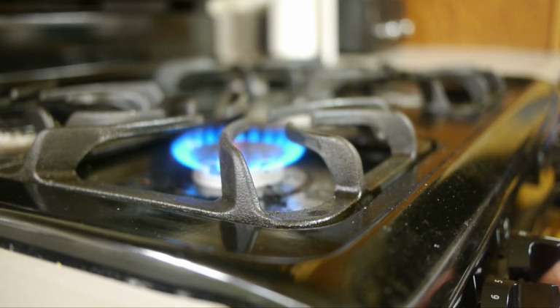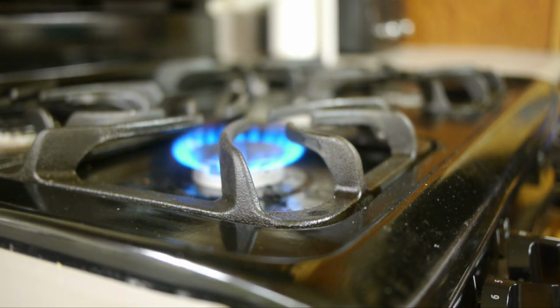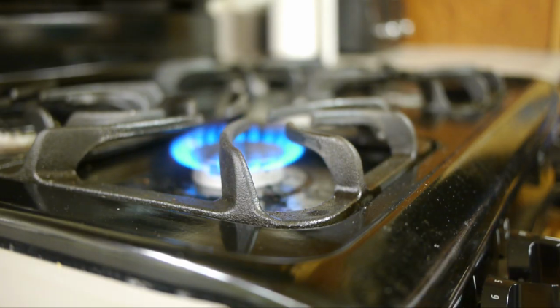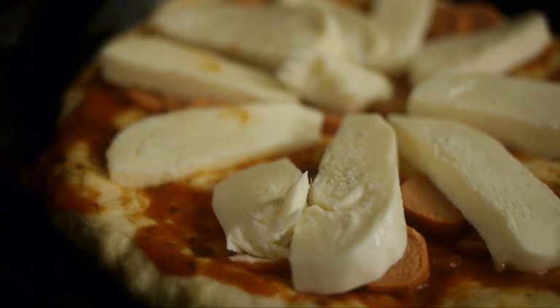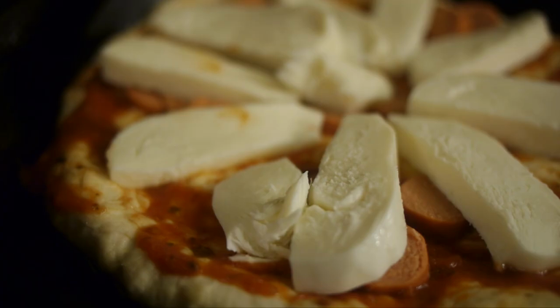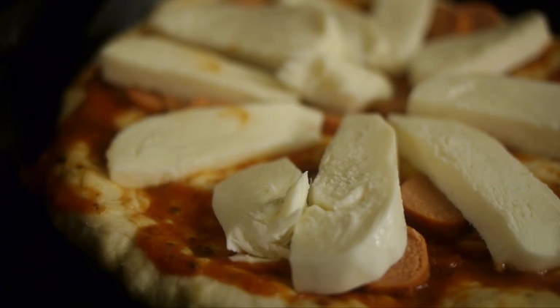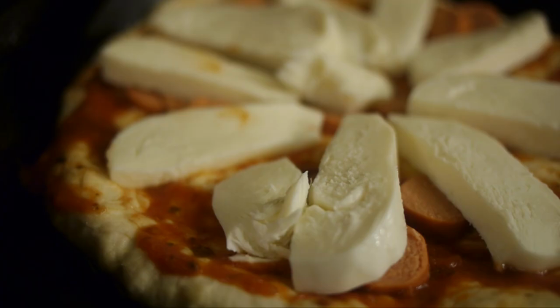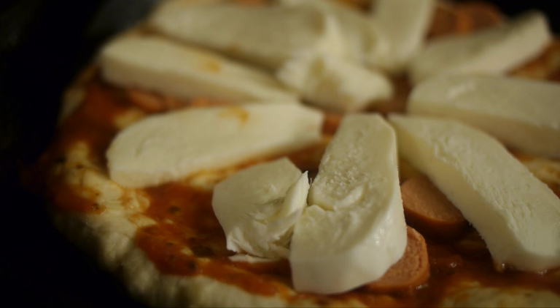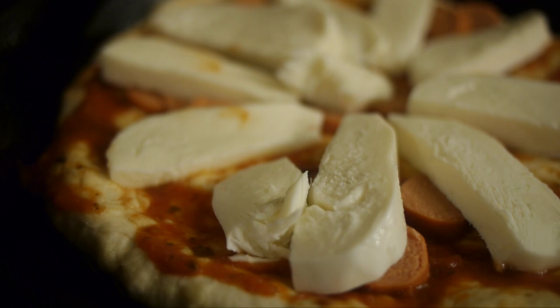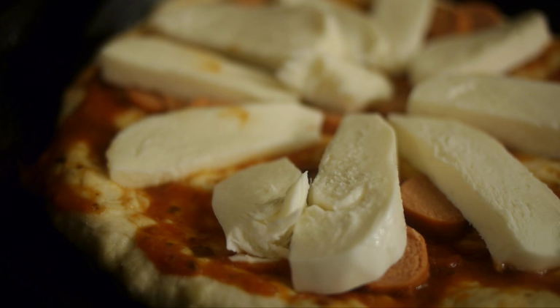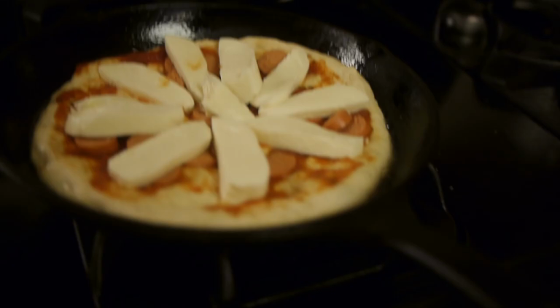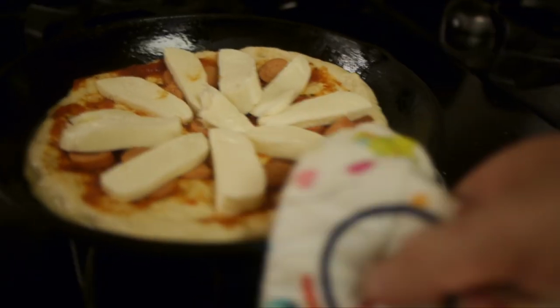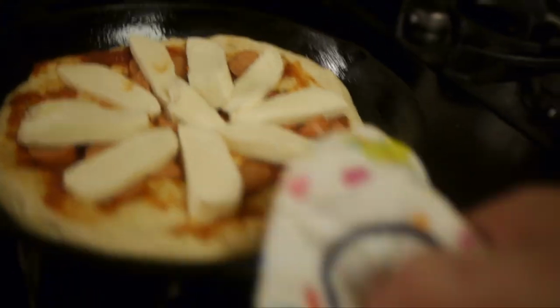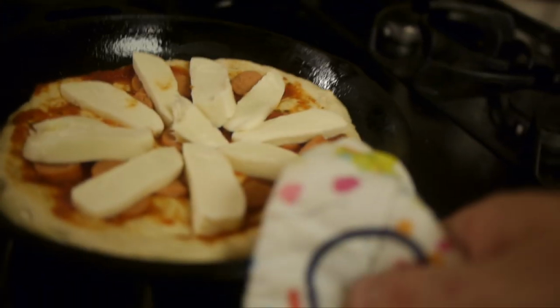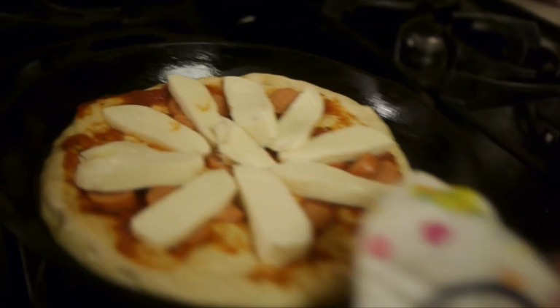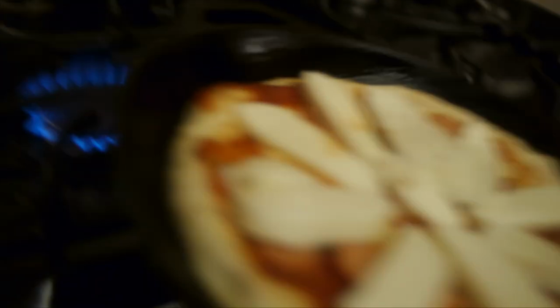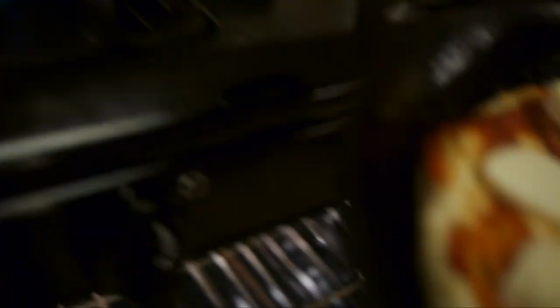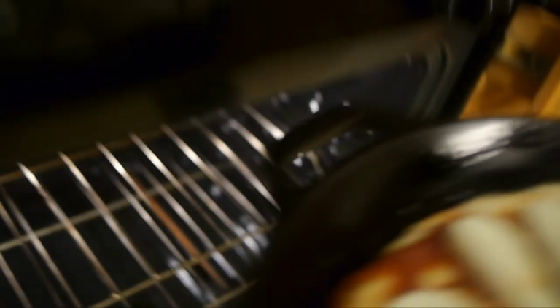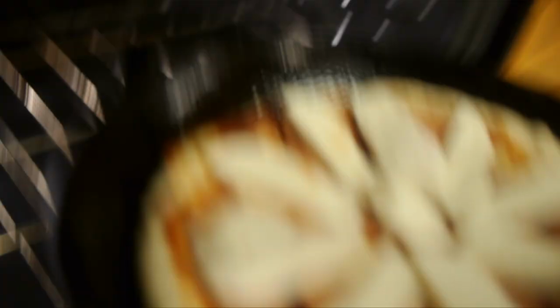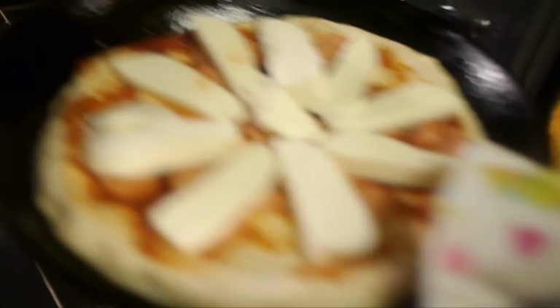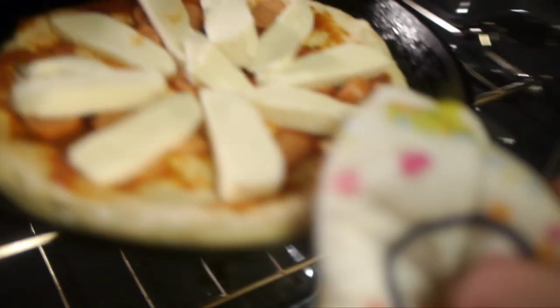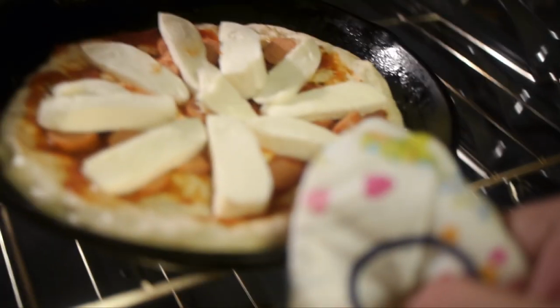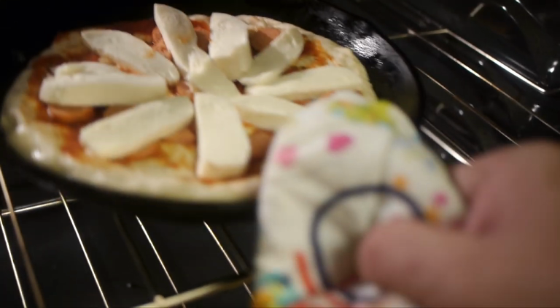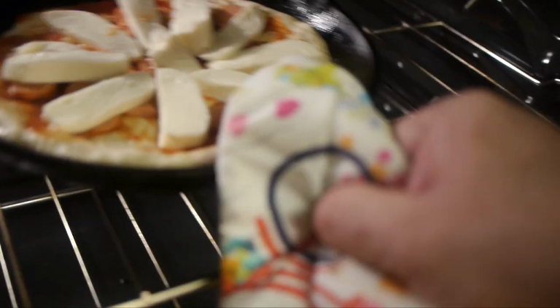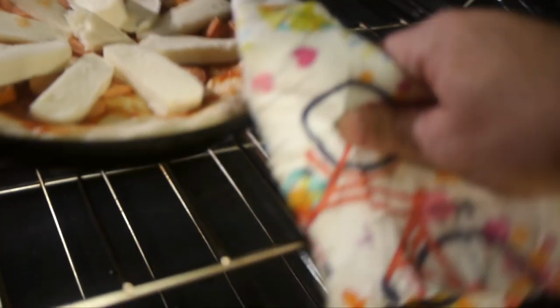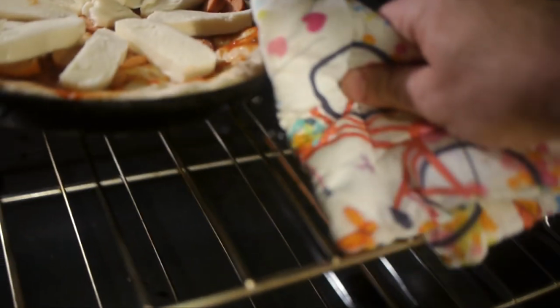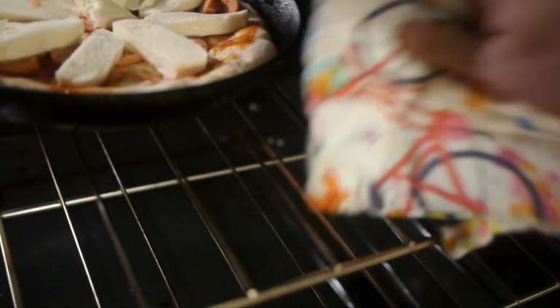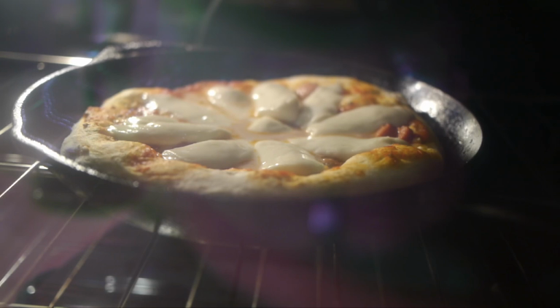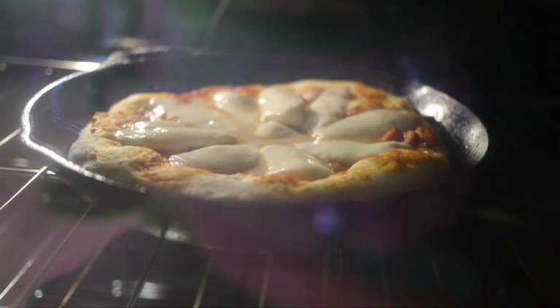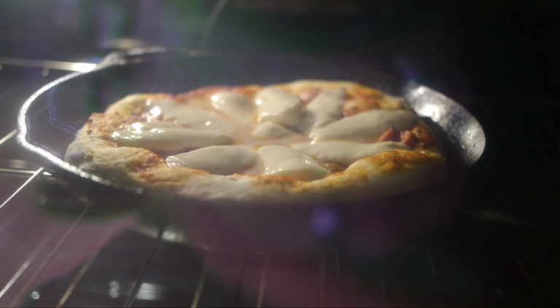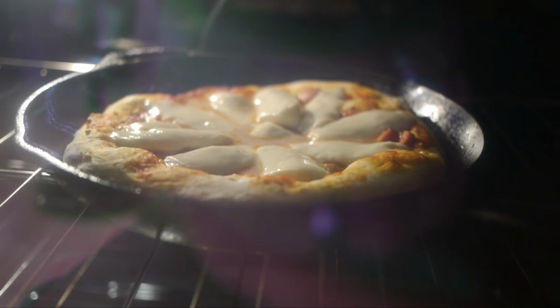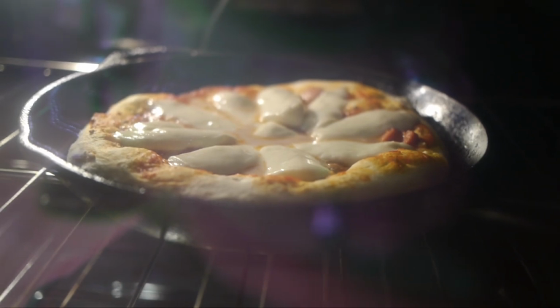A critical step is to heat your pan before putting it into the oven. For the second pizza your pan will already be heated, so just go ahead and lay your dough down.